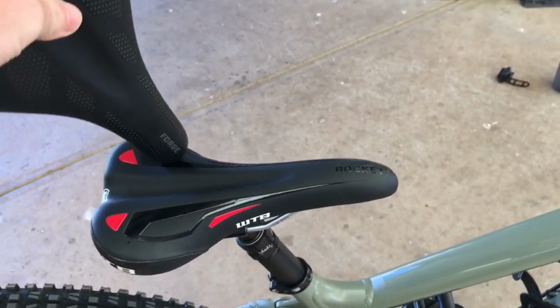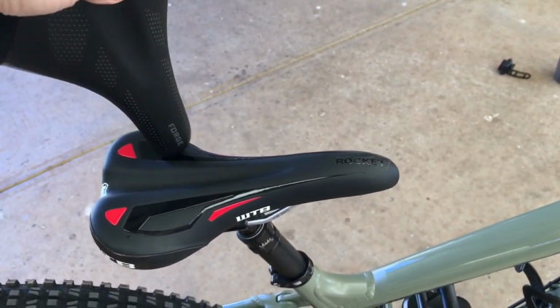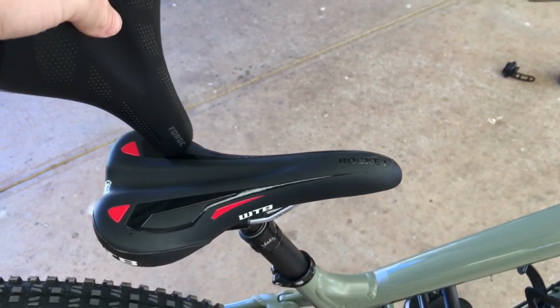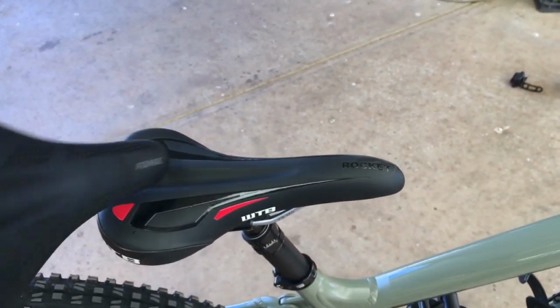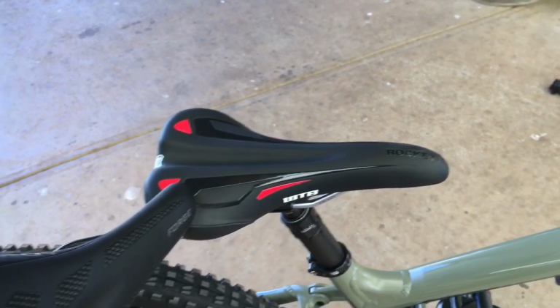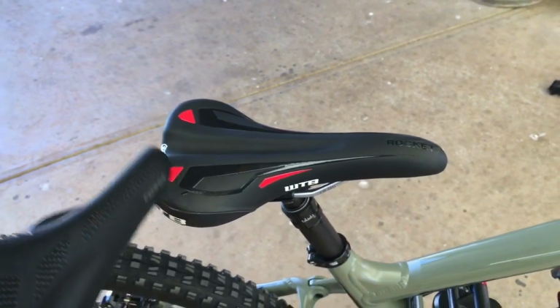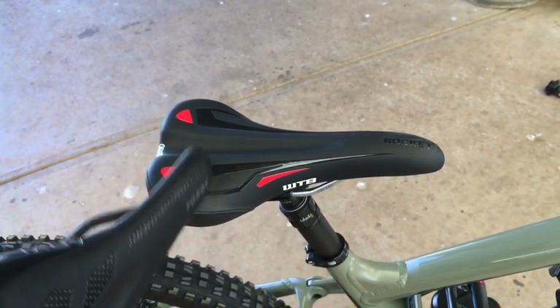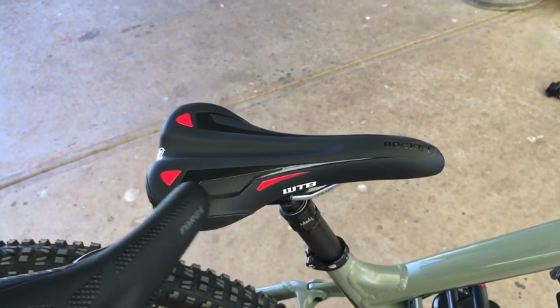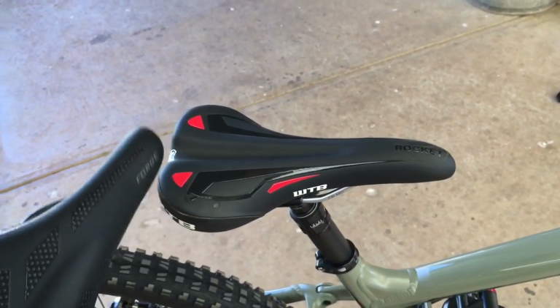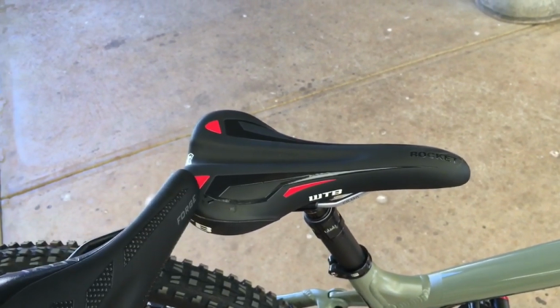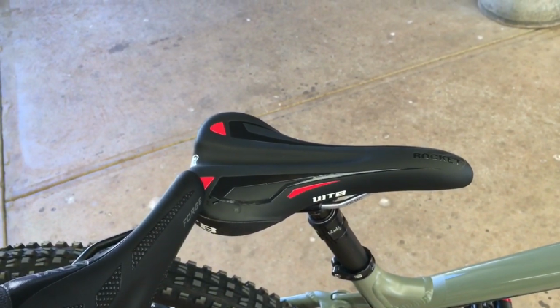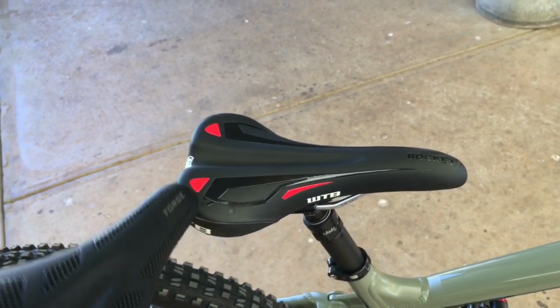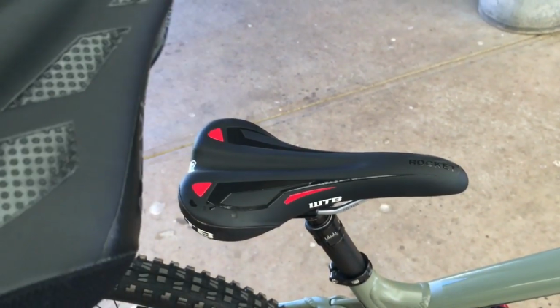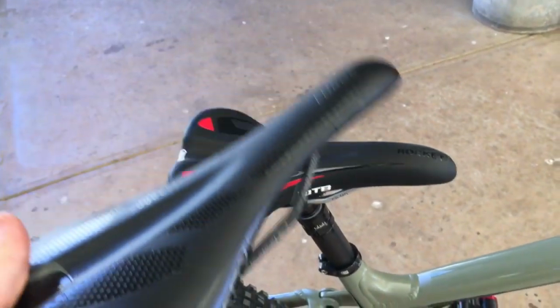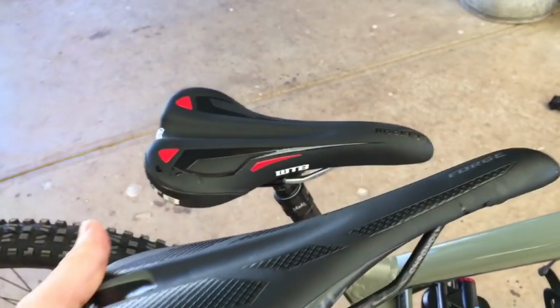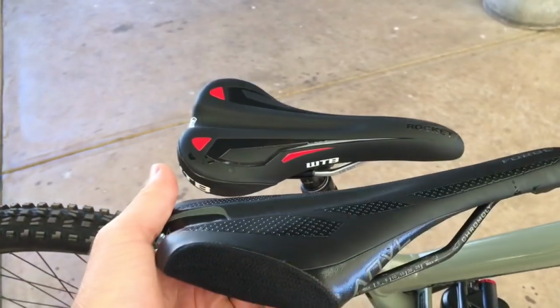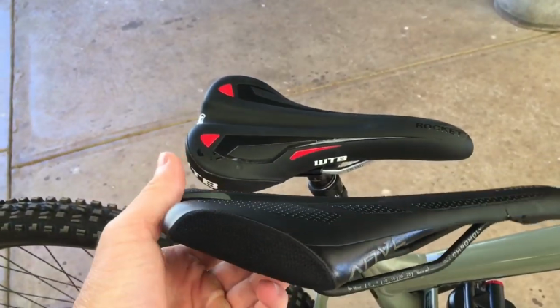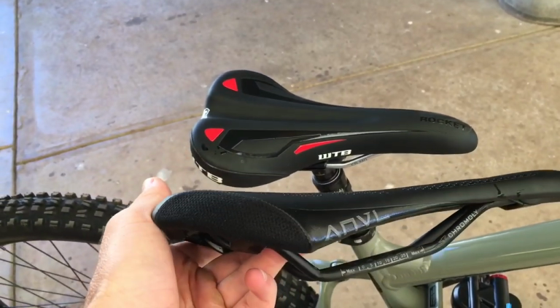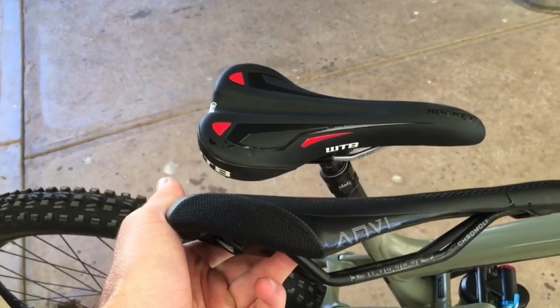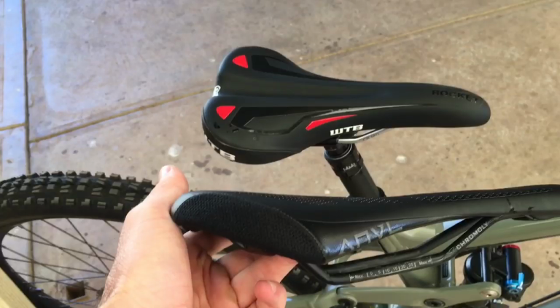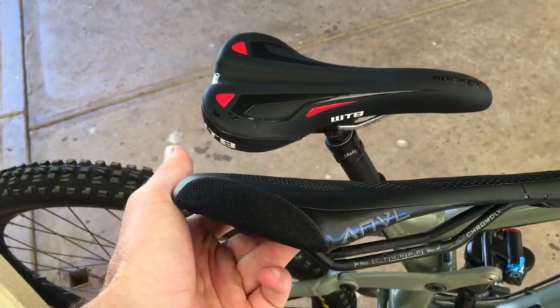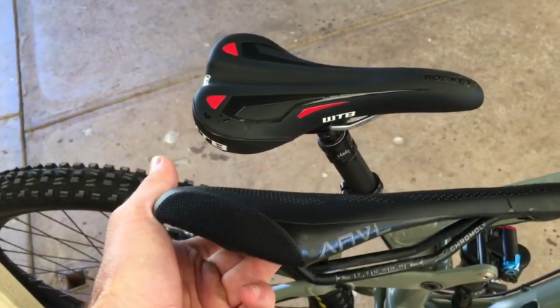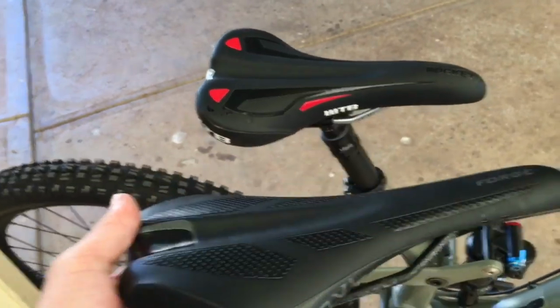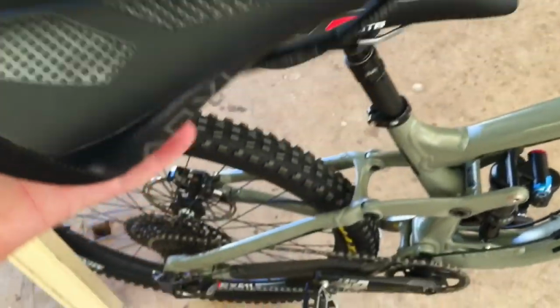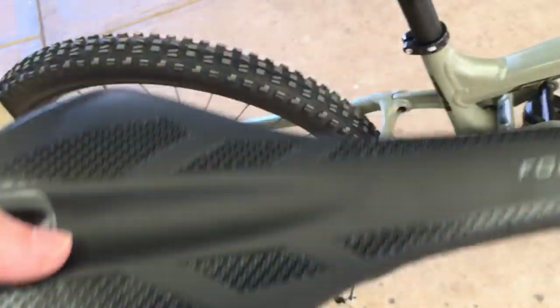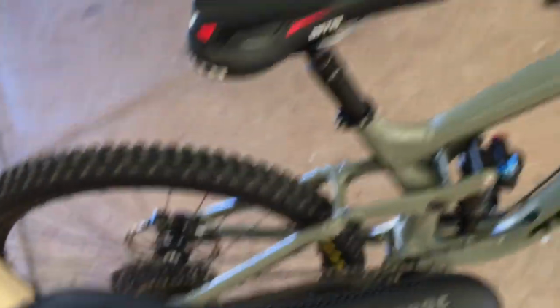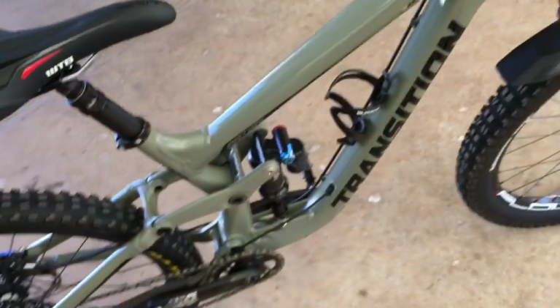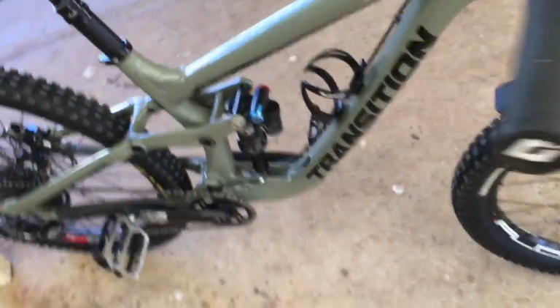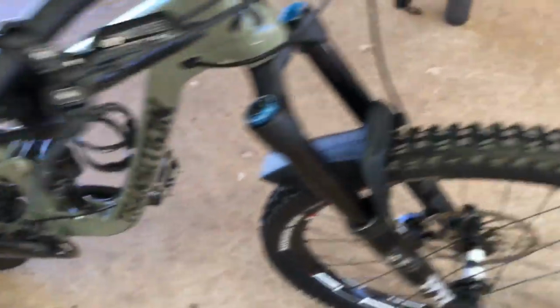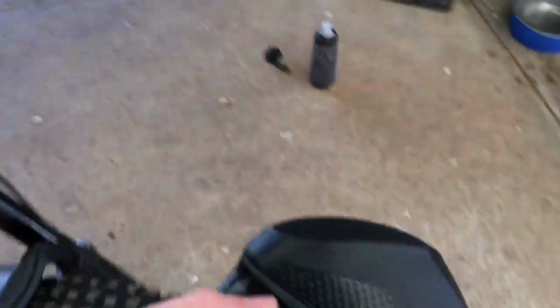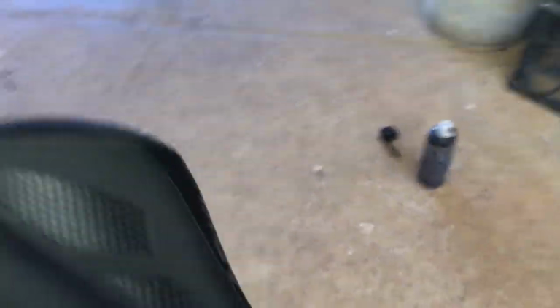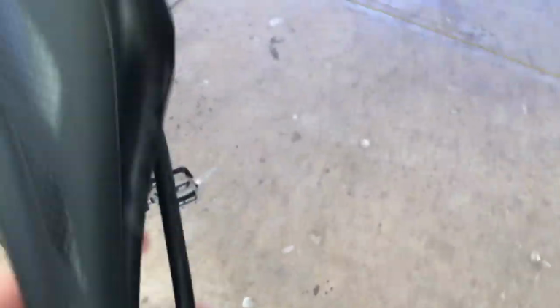So the WTB Rocket - if you've got a smaller butt, it's definitely worth a try. It's soft, so it's friendly. I just feel like it kicks up a little bit too far at the back. The Anvil Forge doesn't kick up at the back really at all, so maybe we can have a look at them side to side.